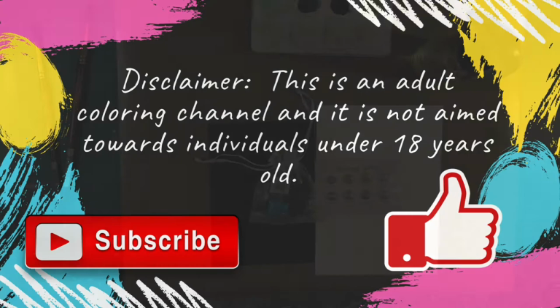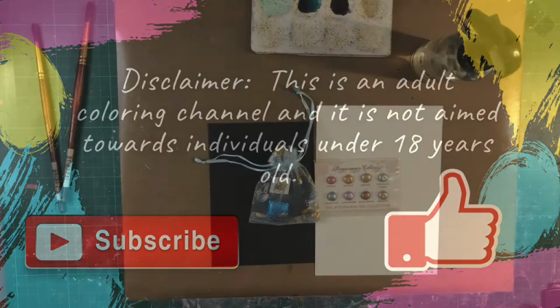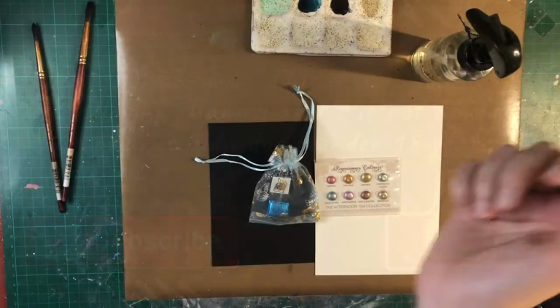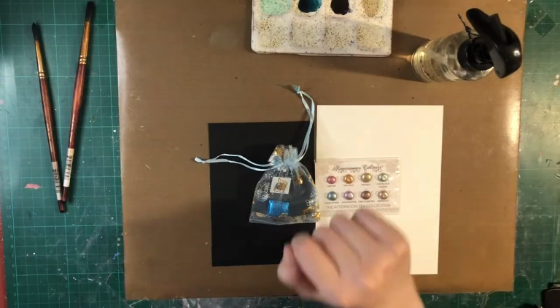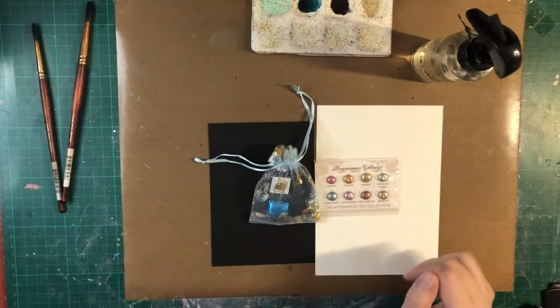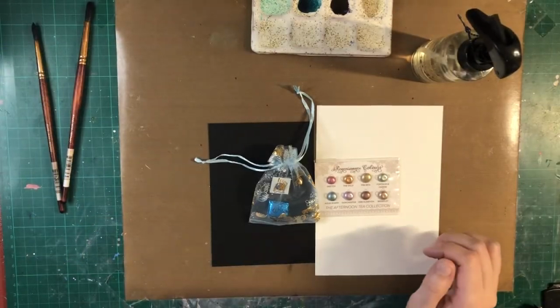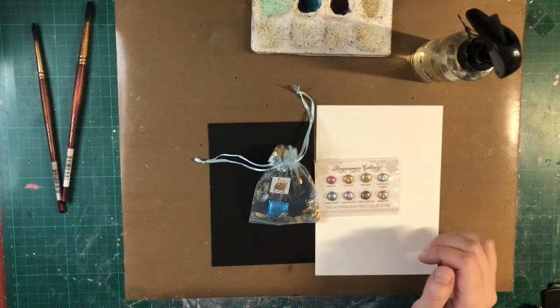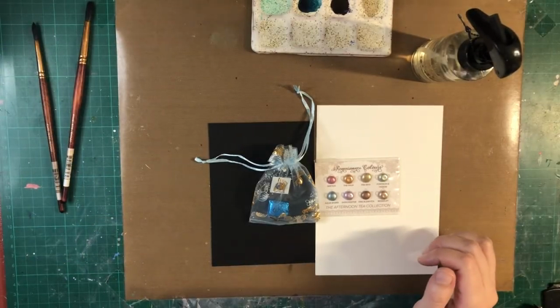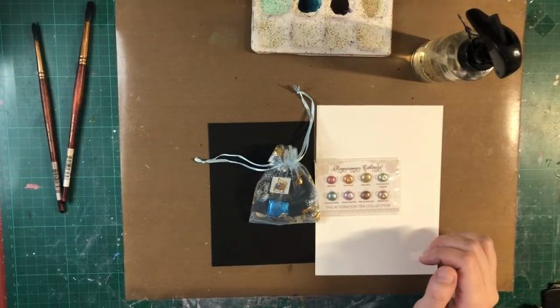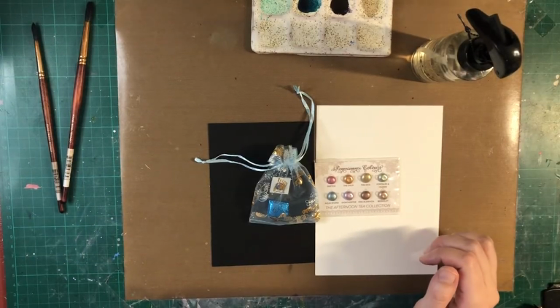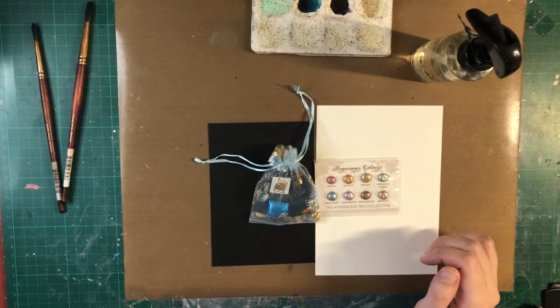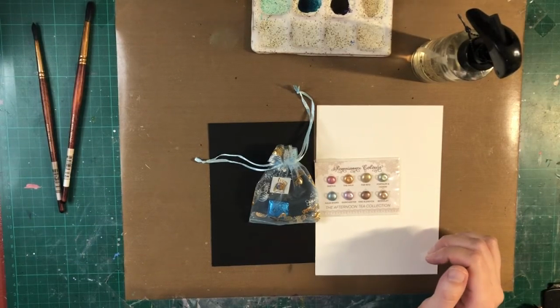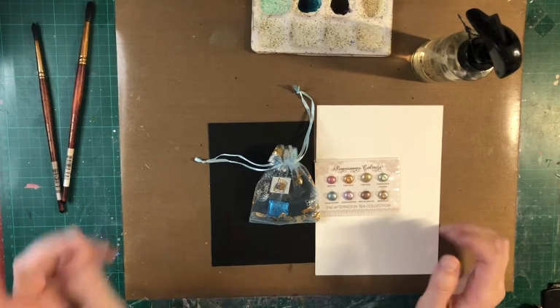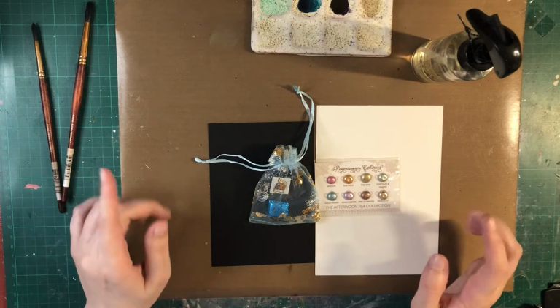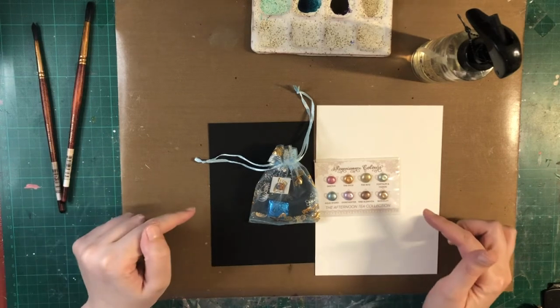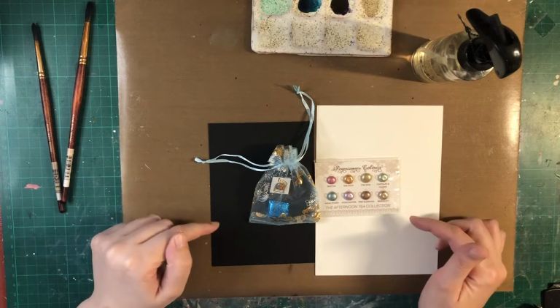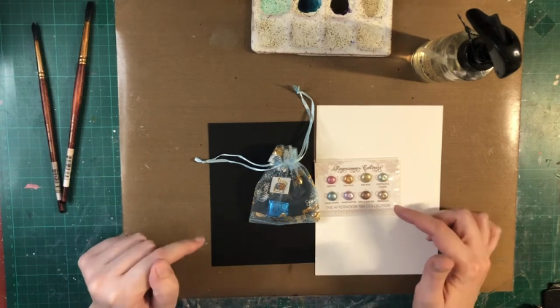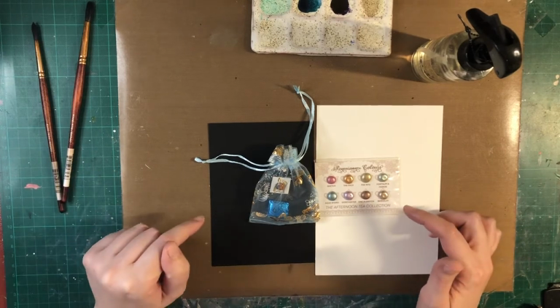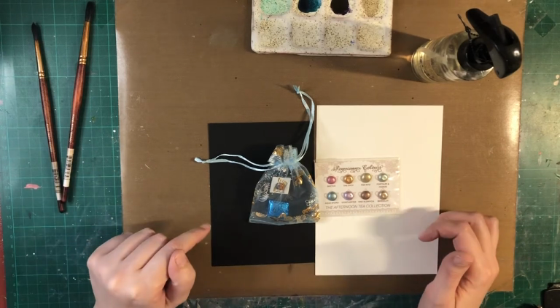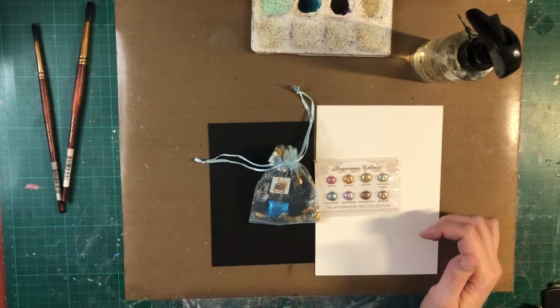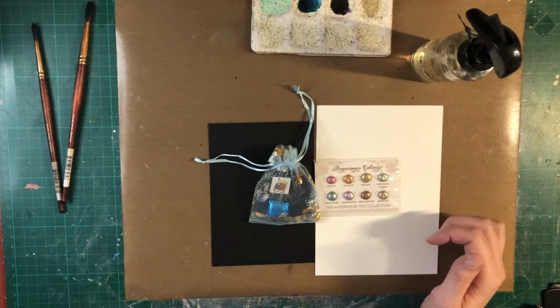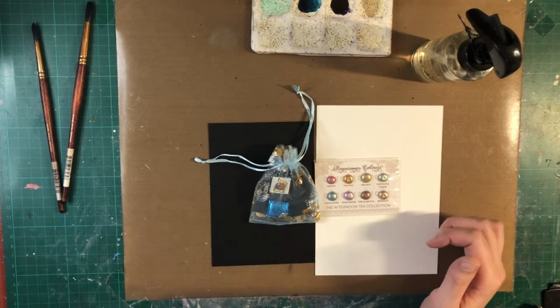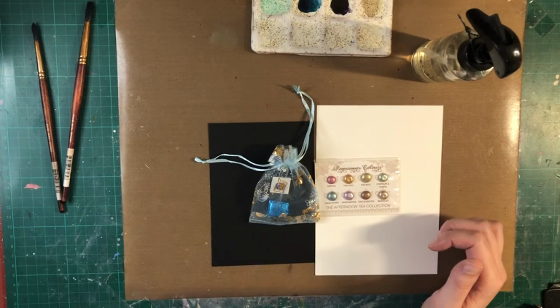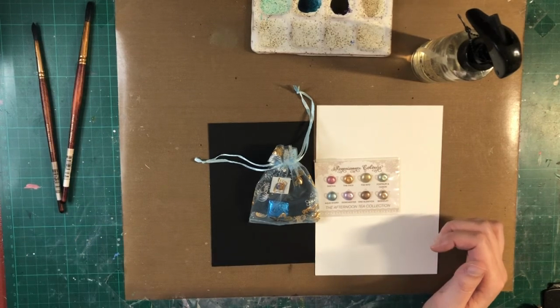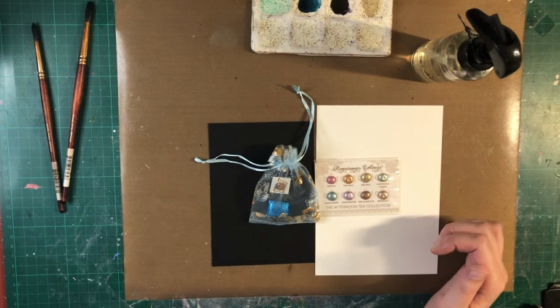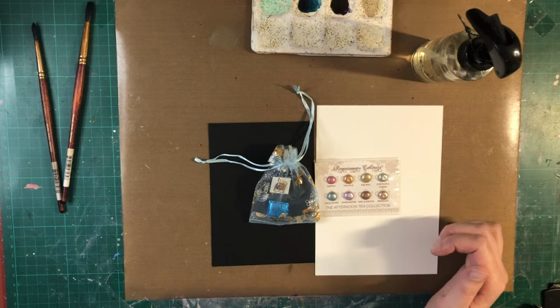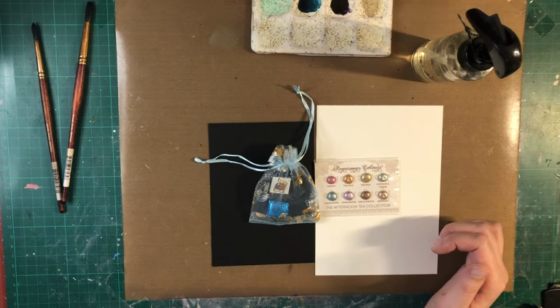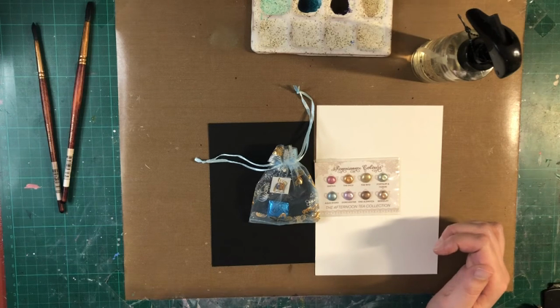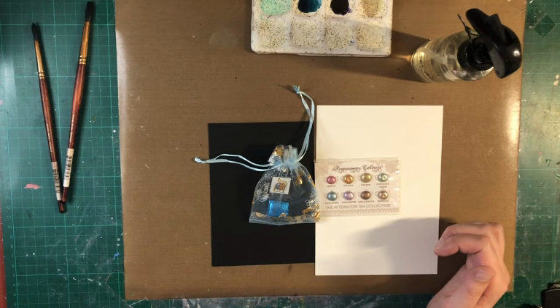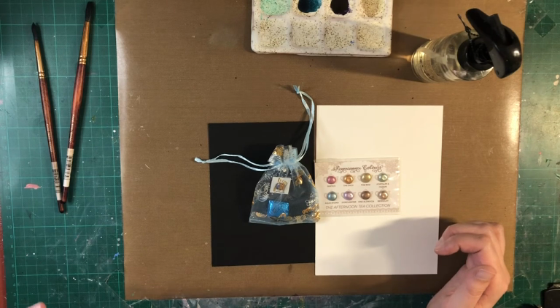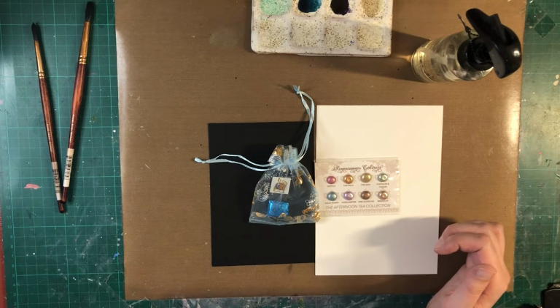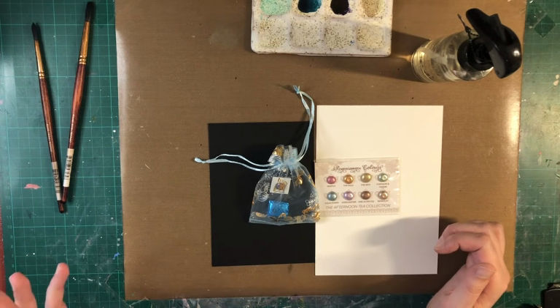Hi guys, how are you today? So in this video I decided to open with you guys this metallic watercolors. It's from a store called Renaissance Colors.